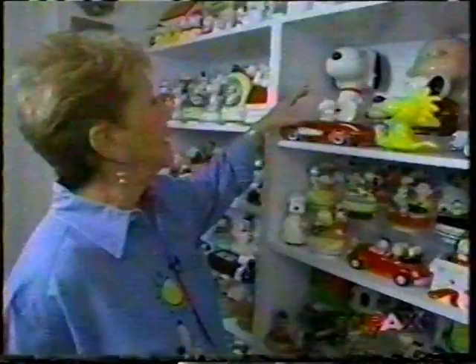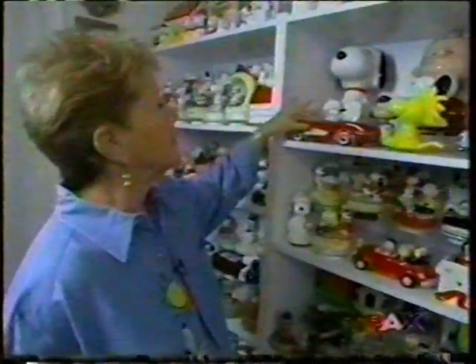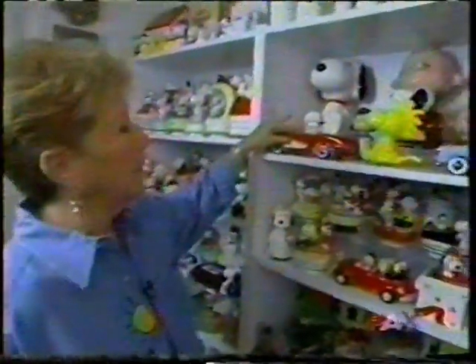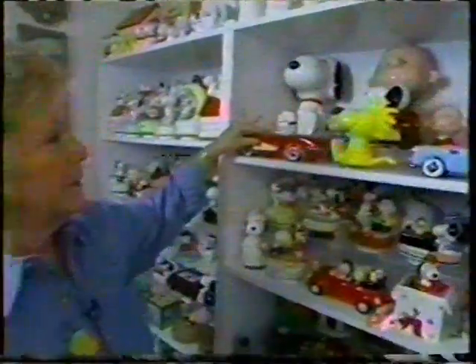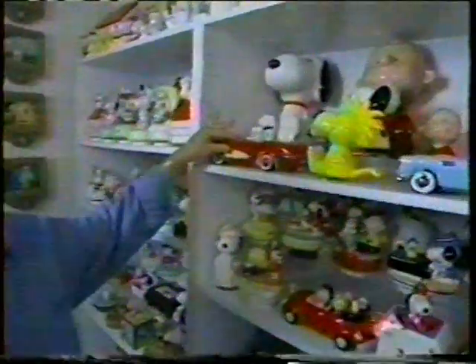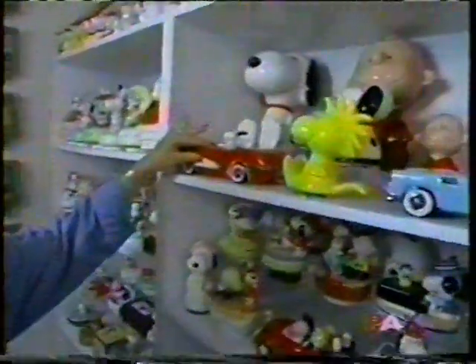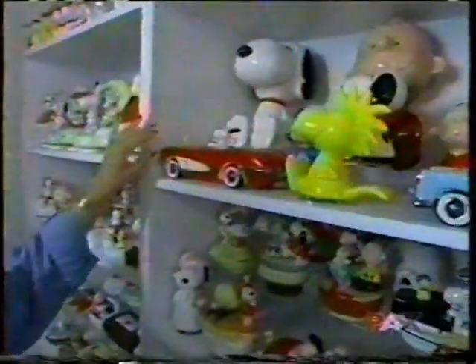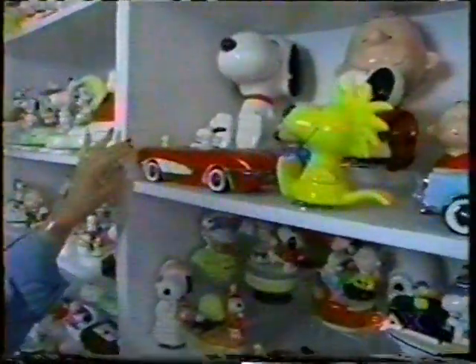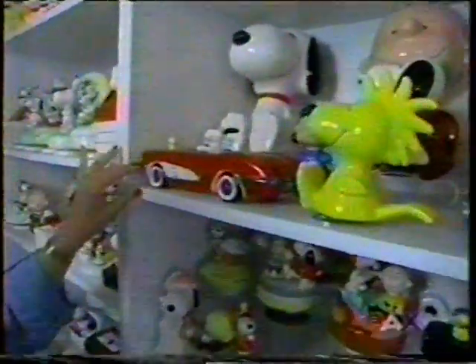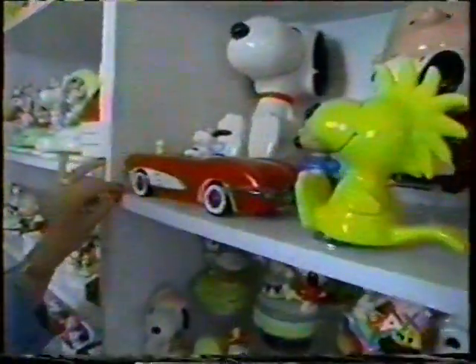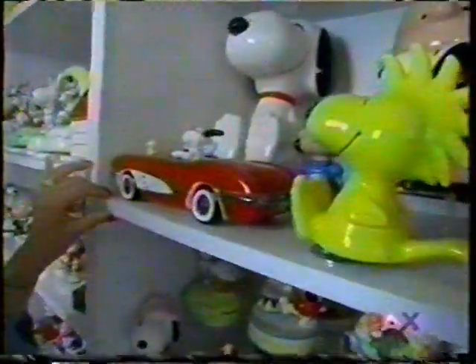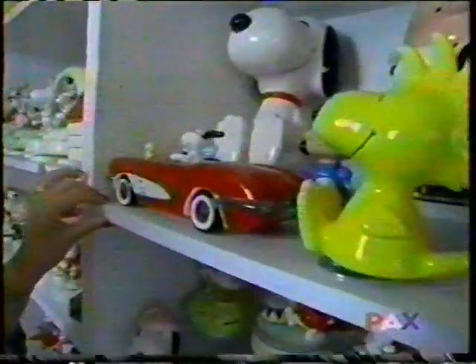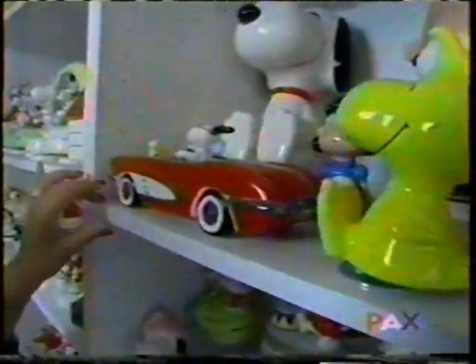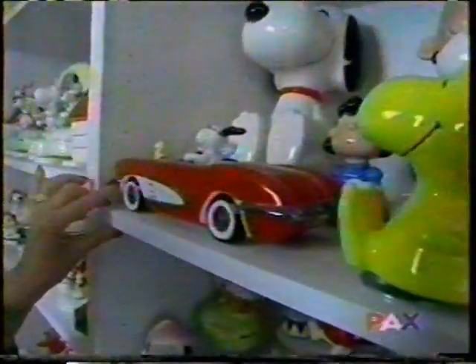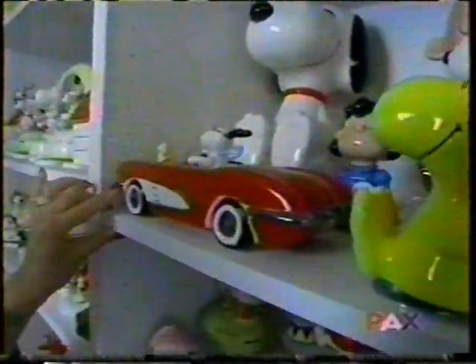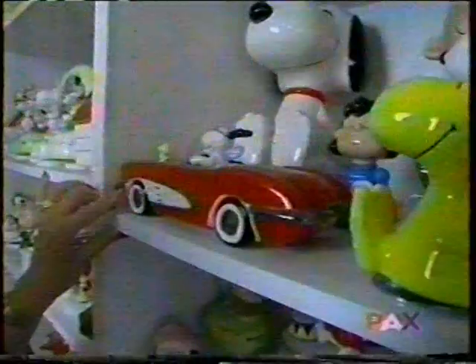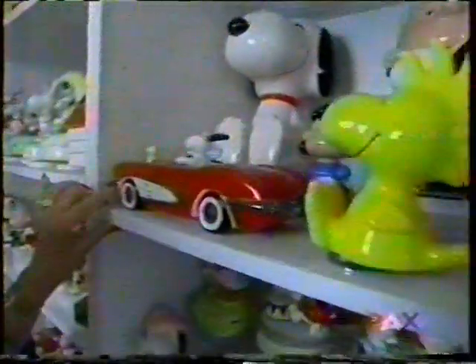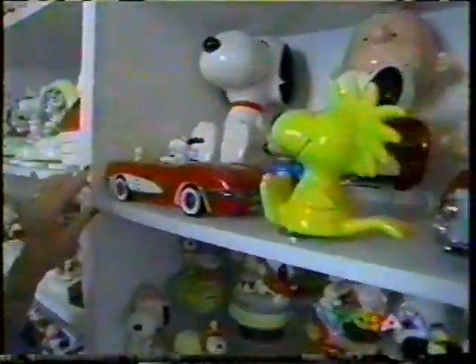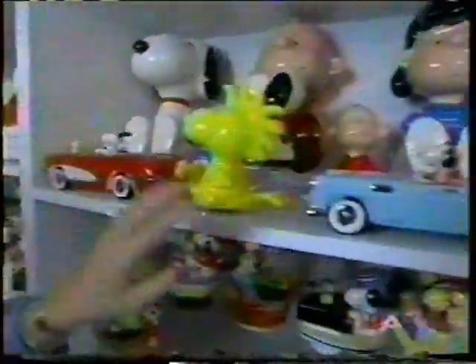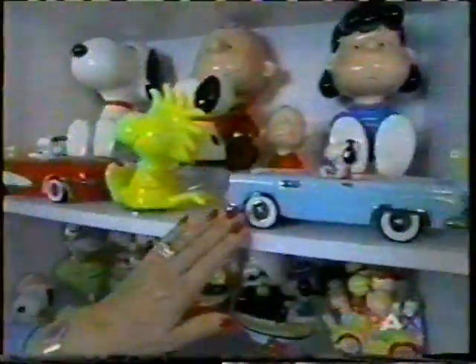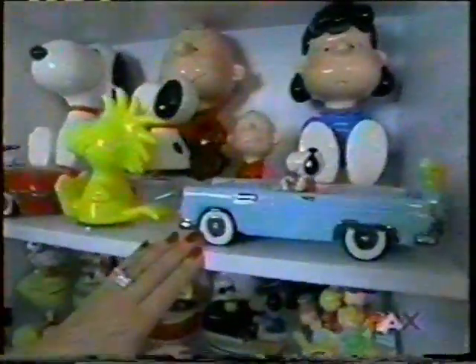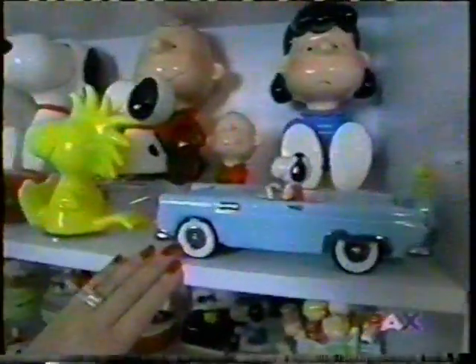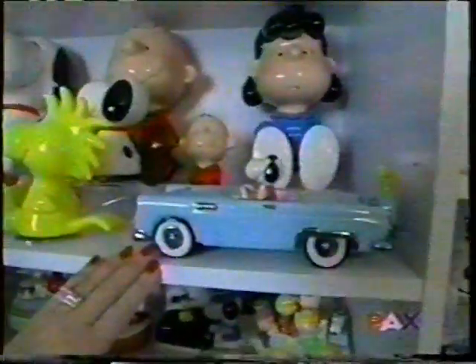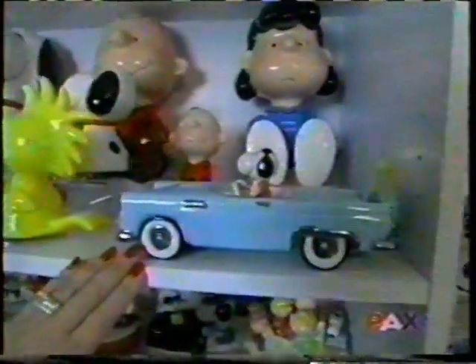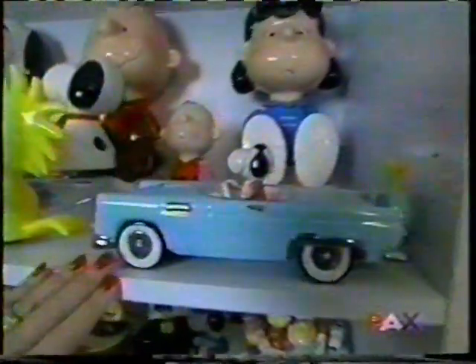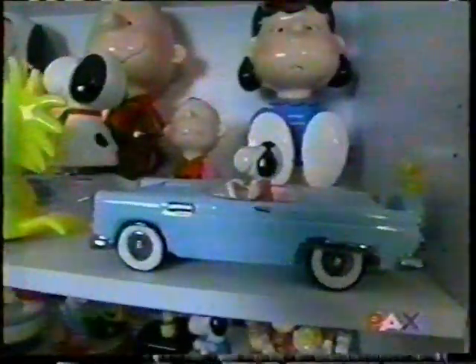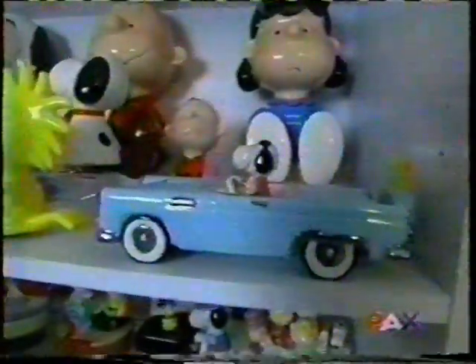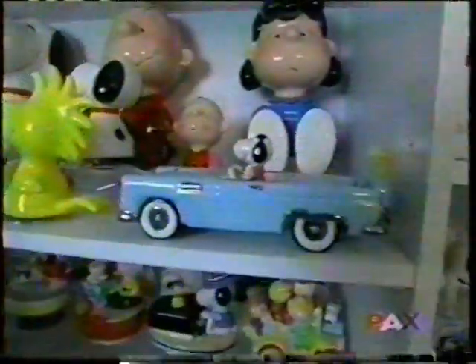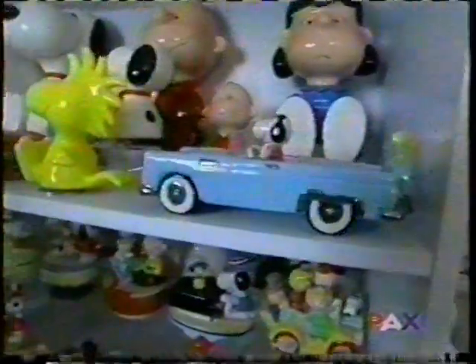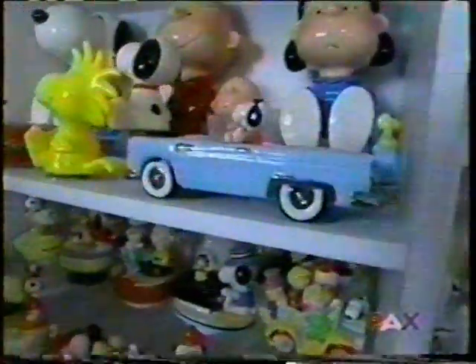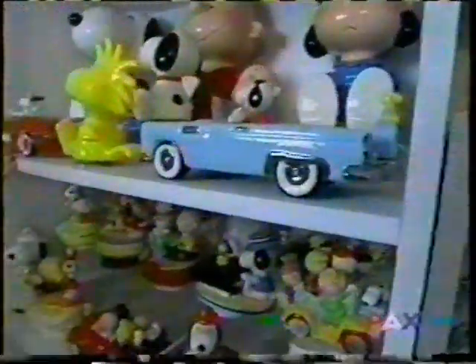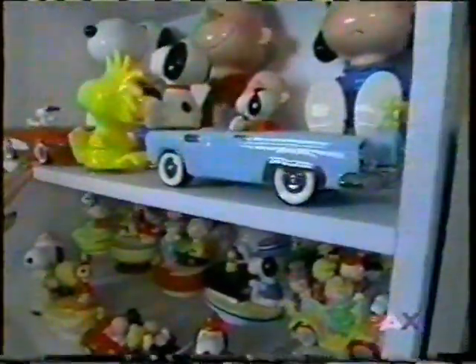Here's Snoopy in the Corvette, and that's a particular favorite piece of mine because I drive a Corvette. And here's Snoopy in the Thunderbird. Both of these are valued at anywhere from $225 to $250.